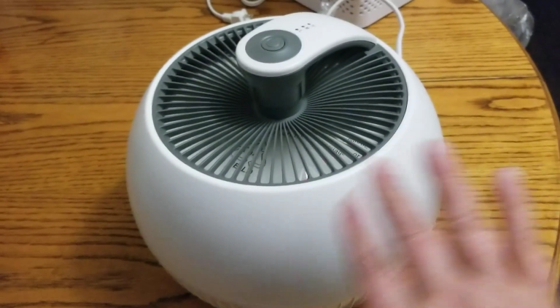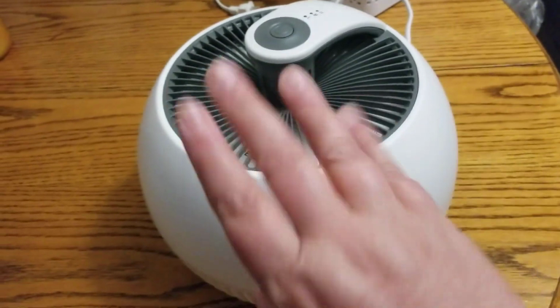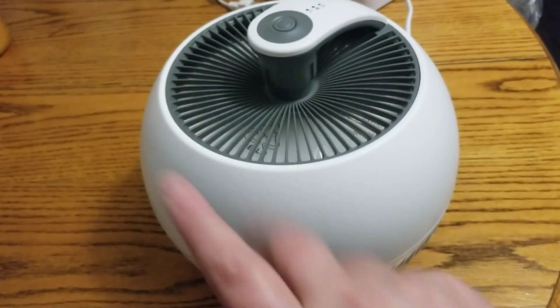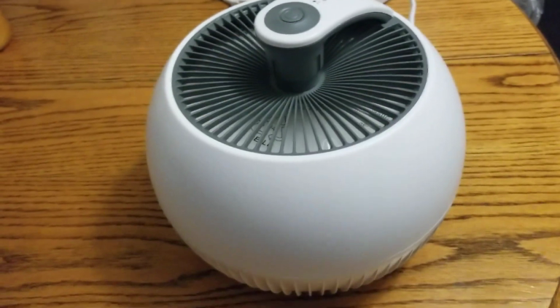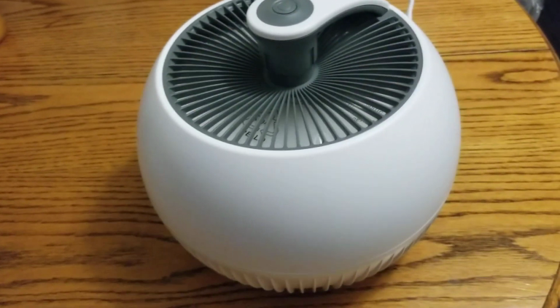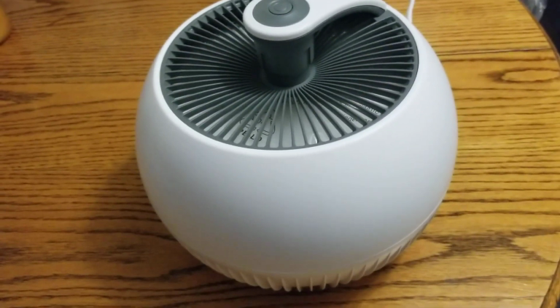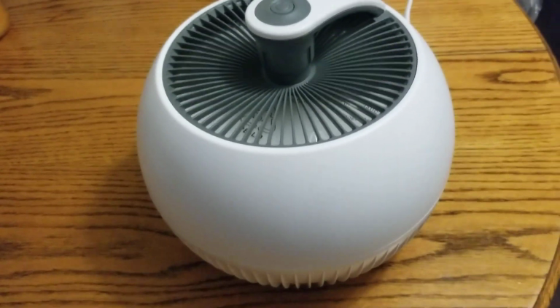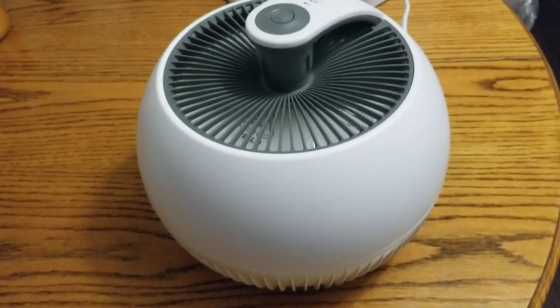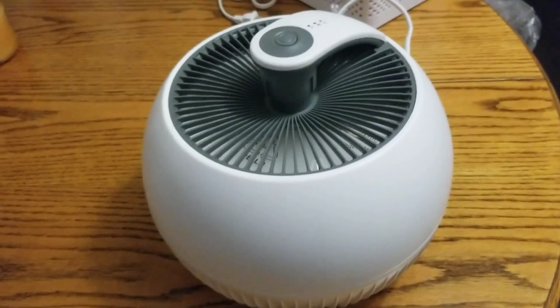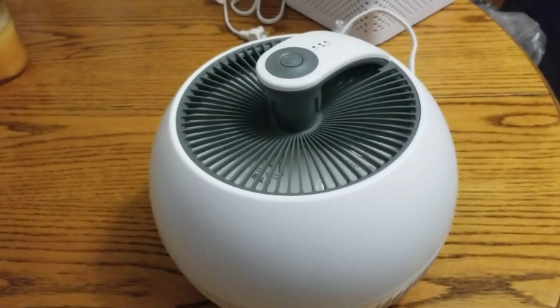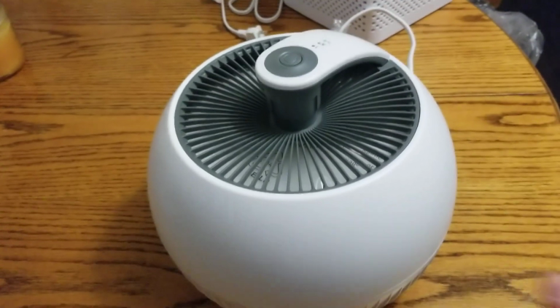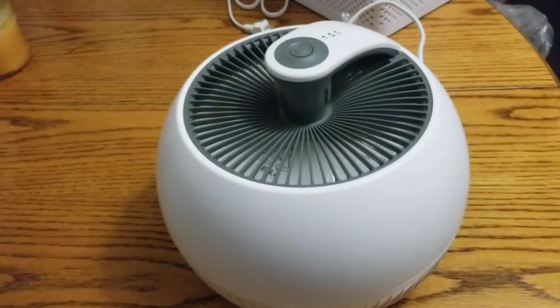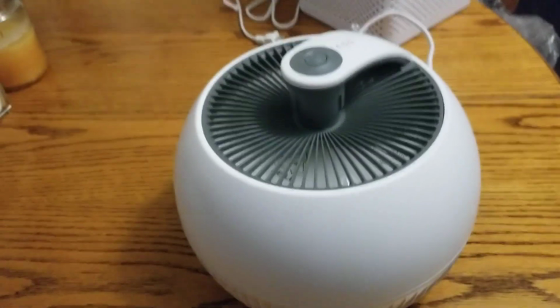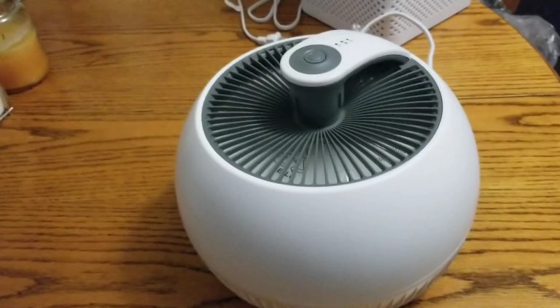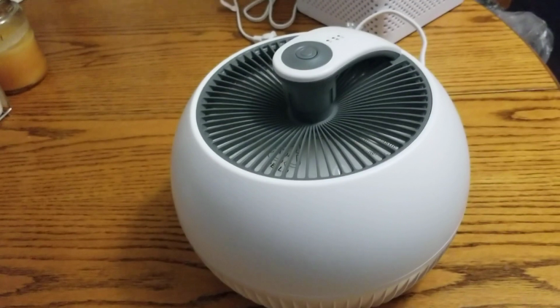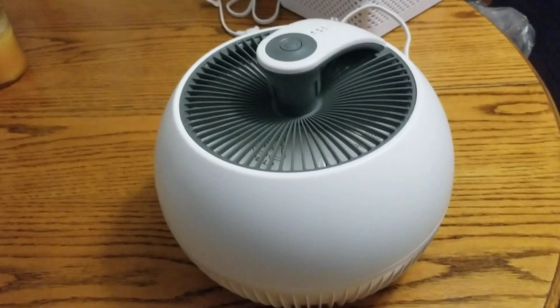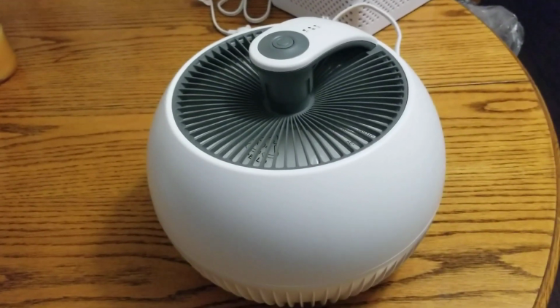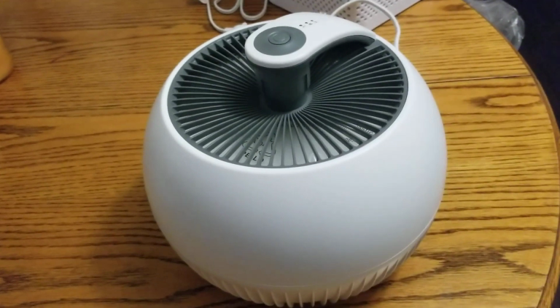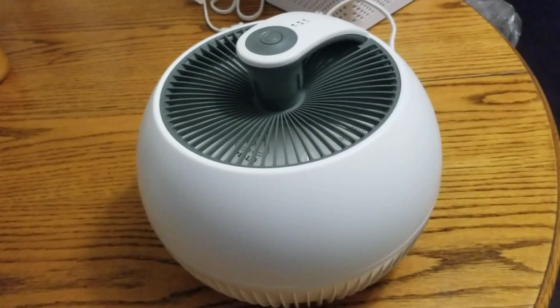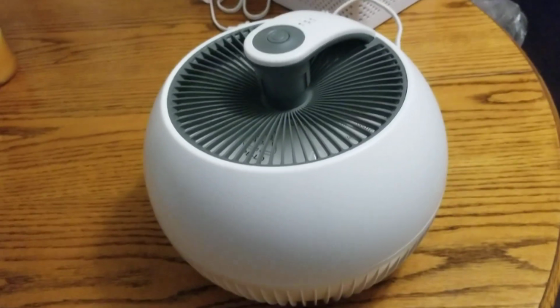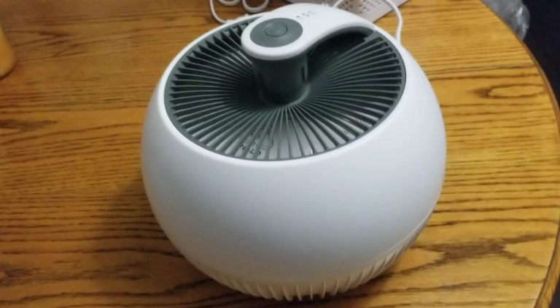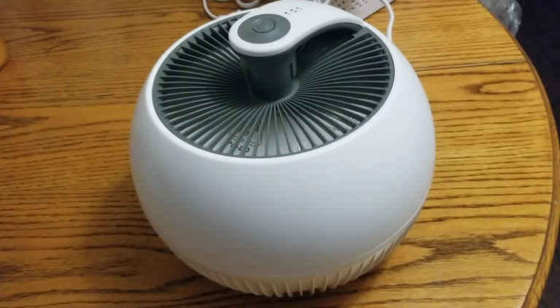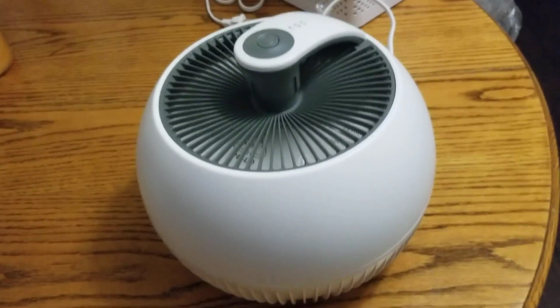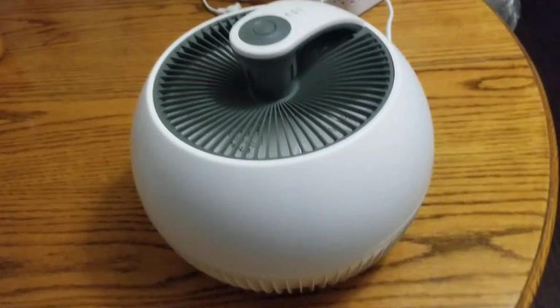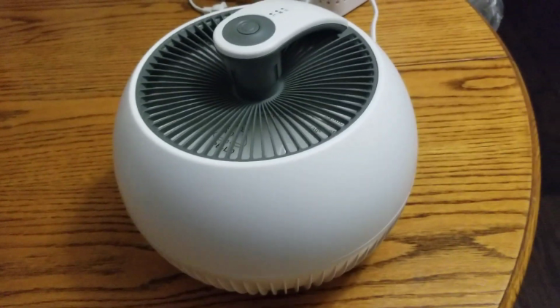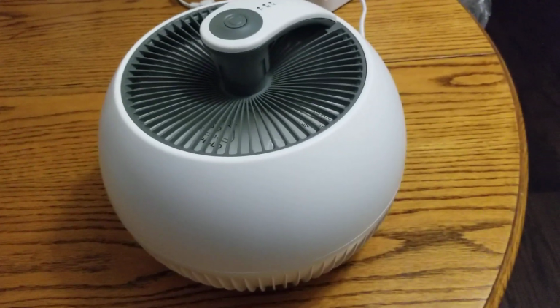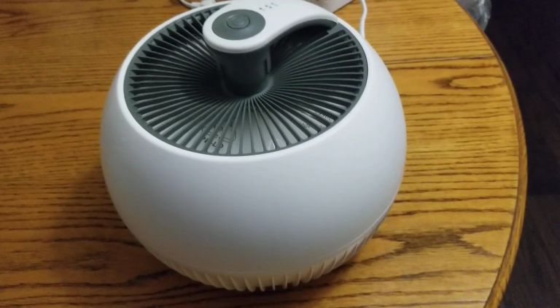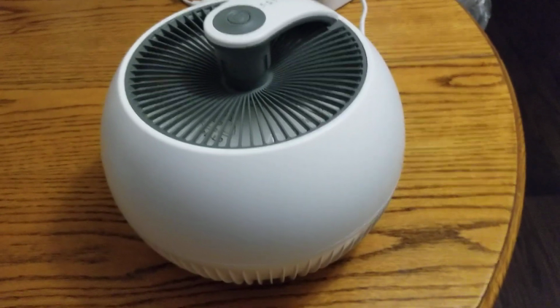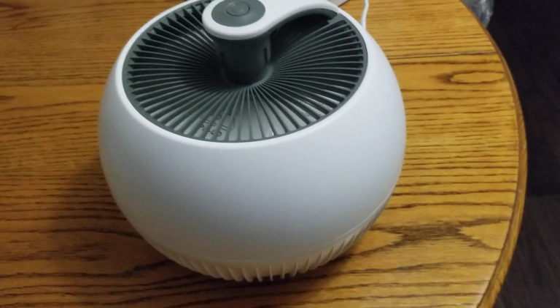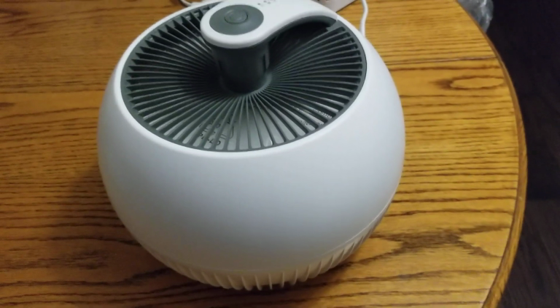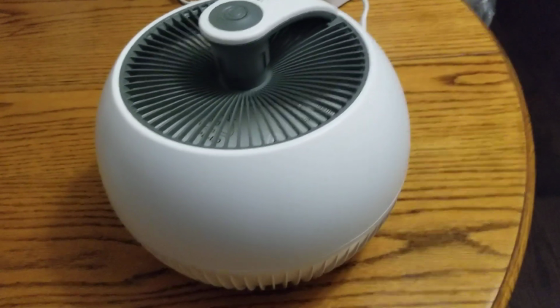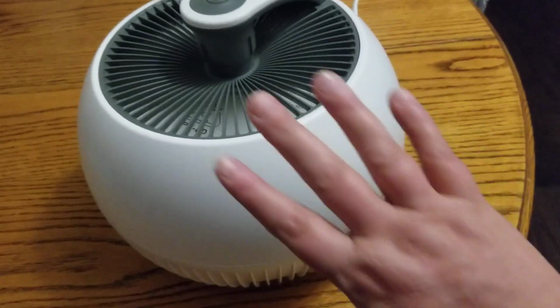Hi friends, it's Tammy in my world in OKC. Here is another air purifier. I love this one — I love the way it looks. It's very modern, very cool.